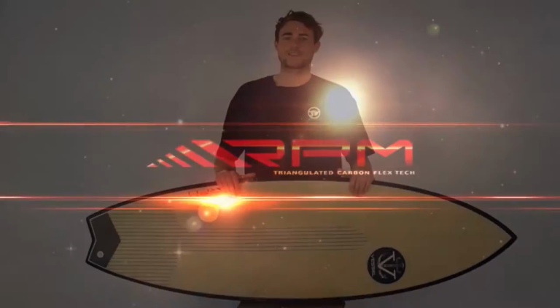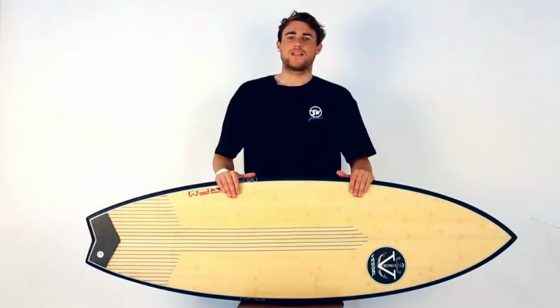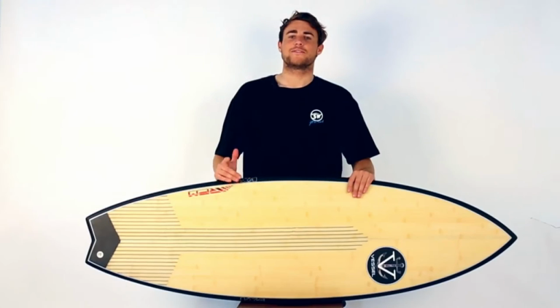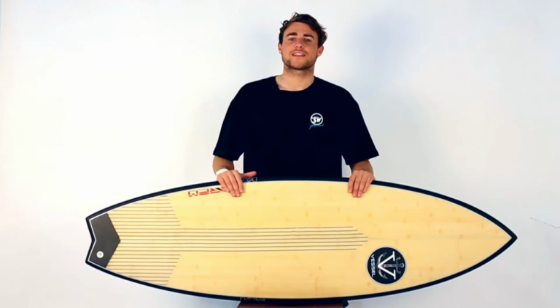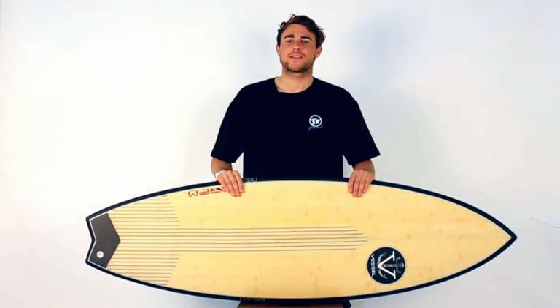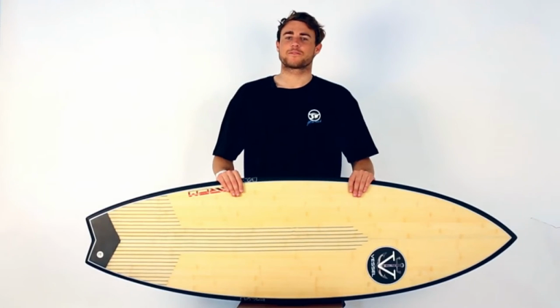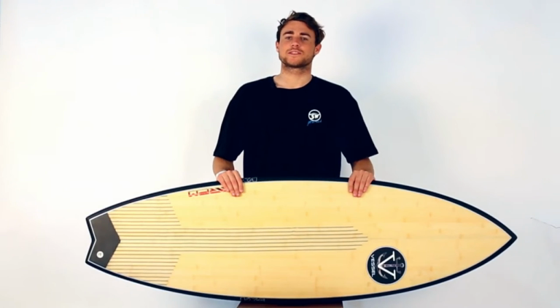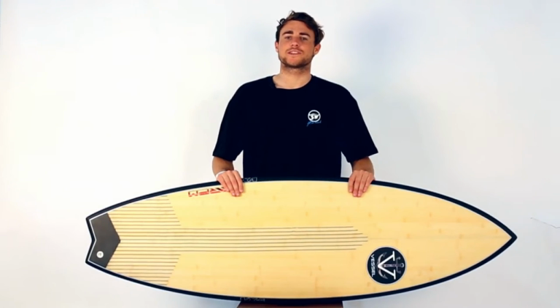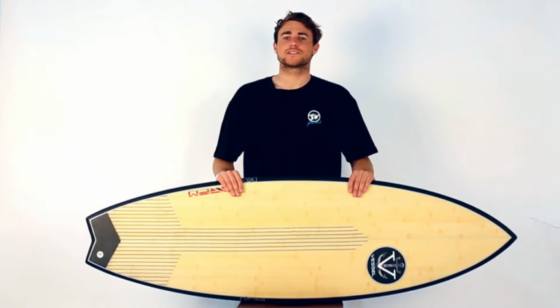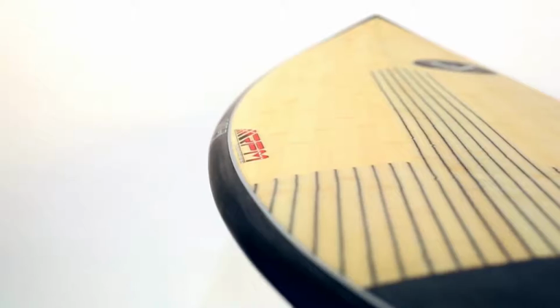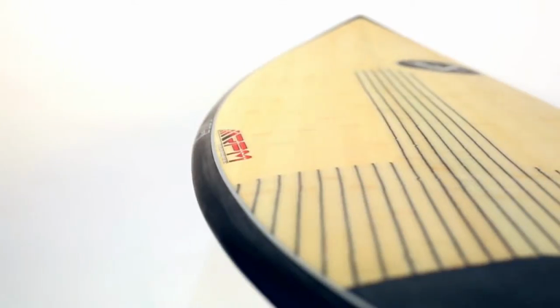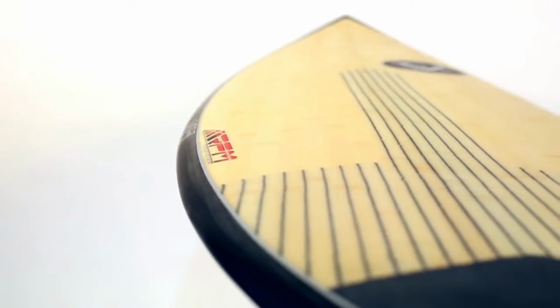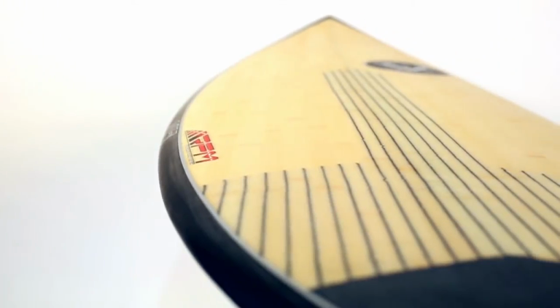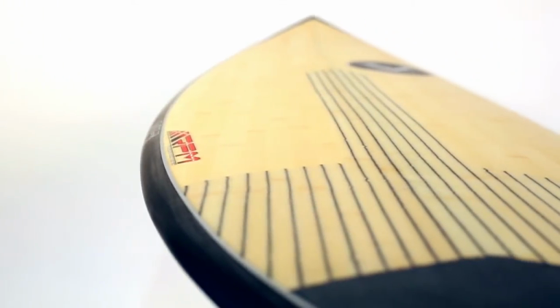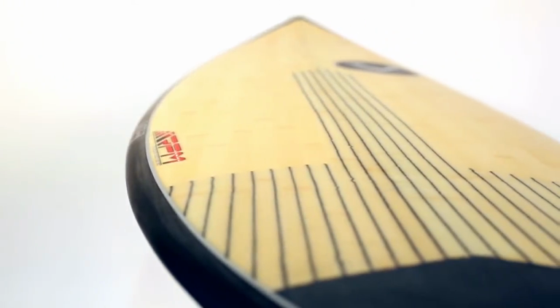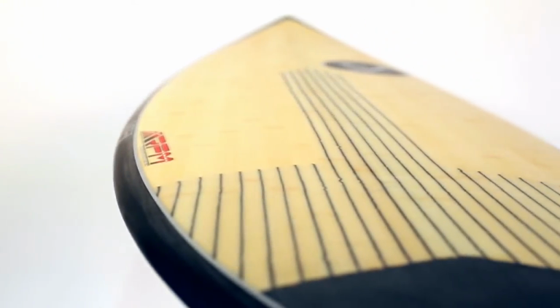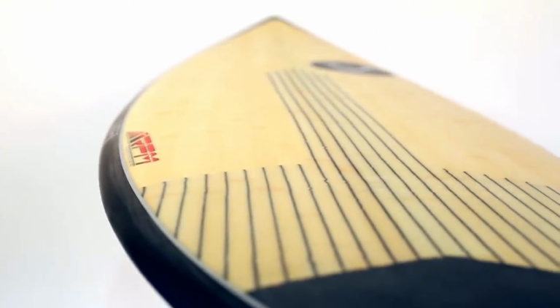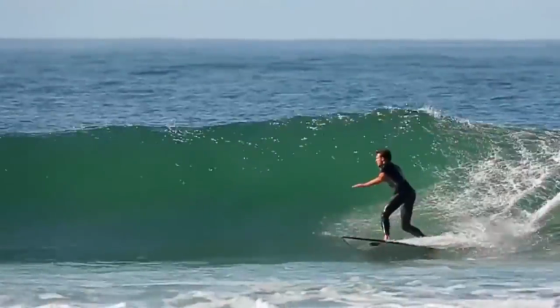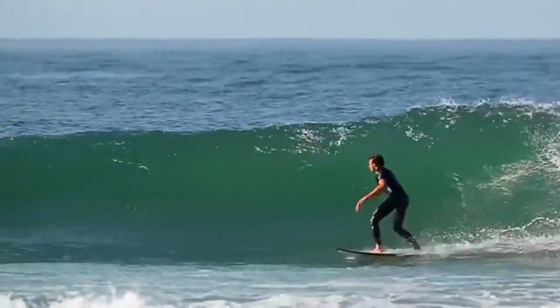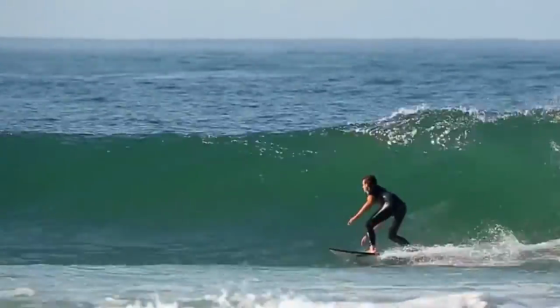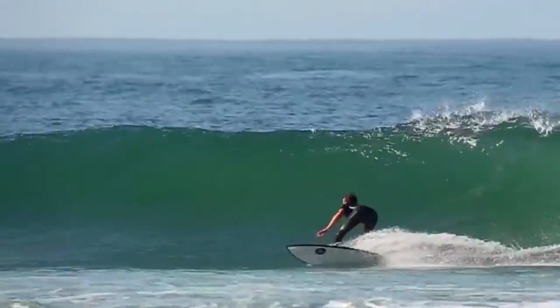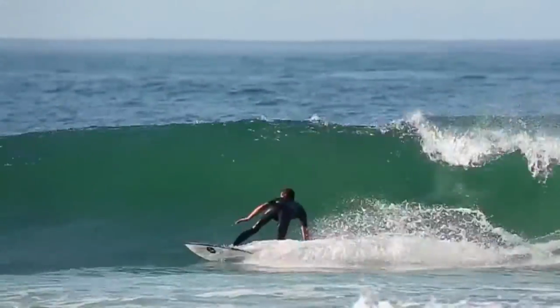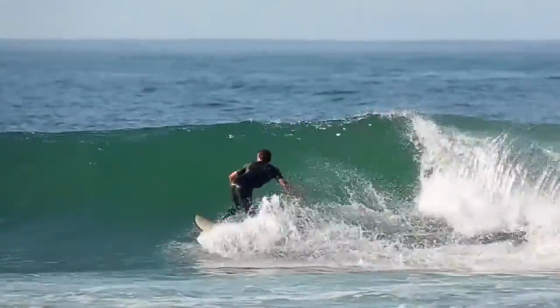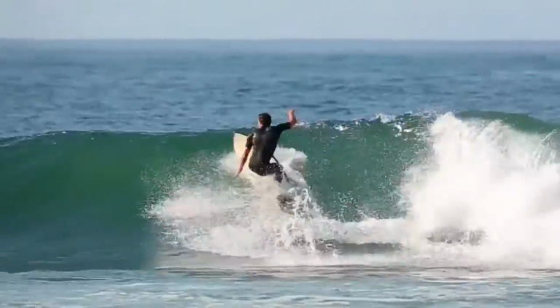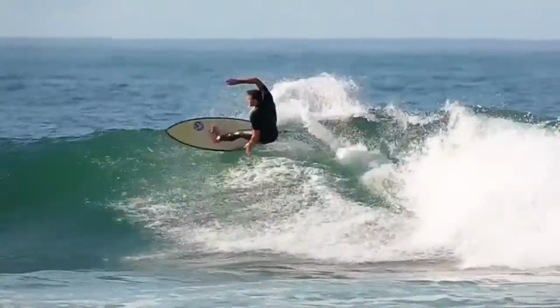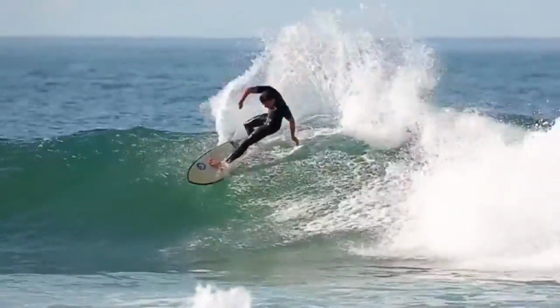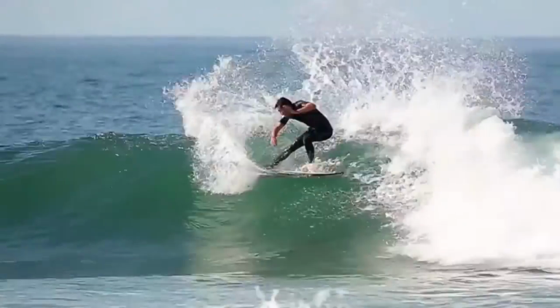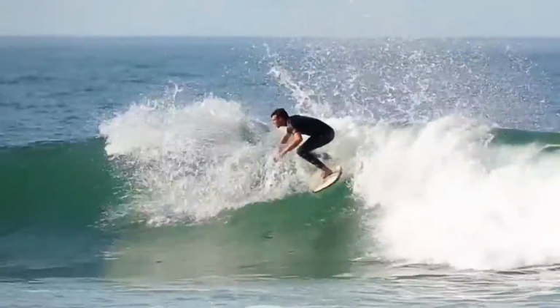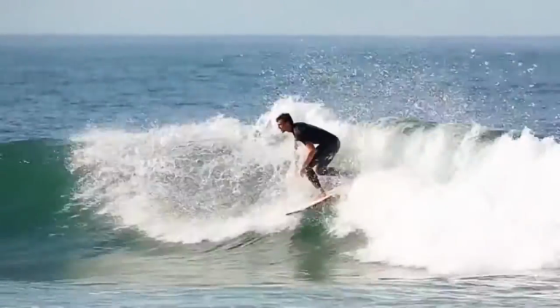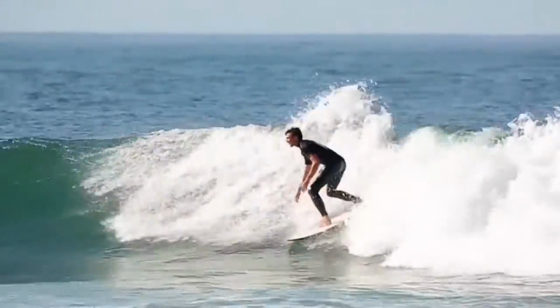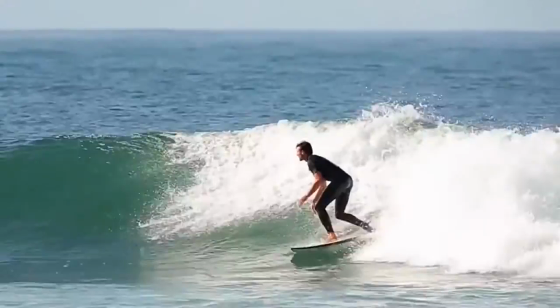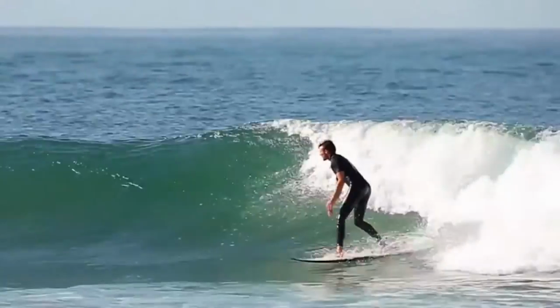The Vessel RPM Performance Fish is a one-board quiver. It is an all-around wave machine which is perfect for knee-high to double overhead conditions.